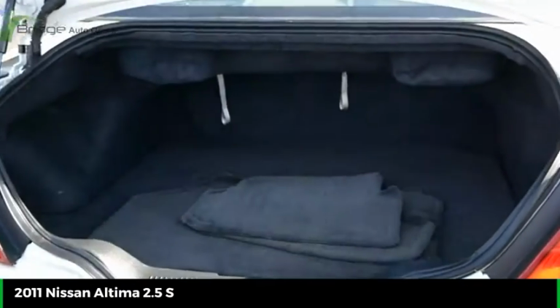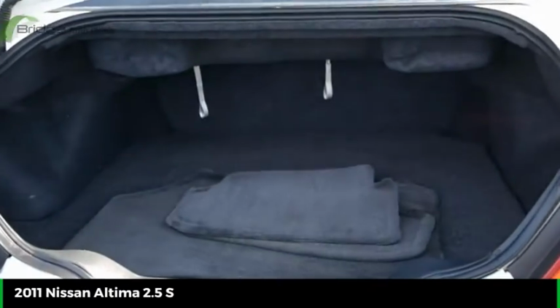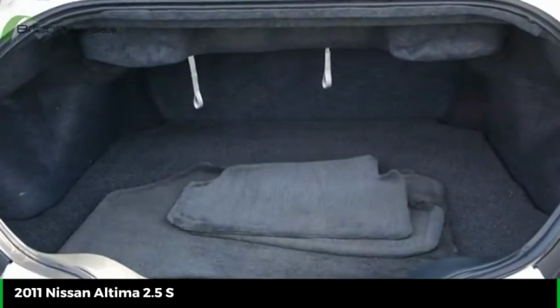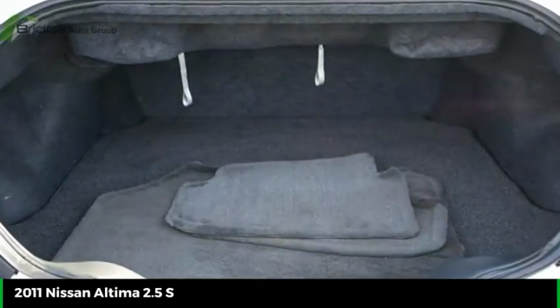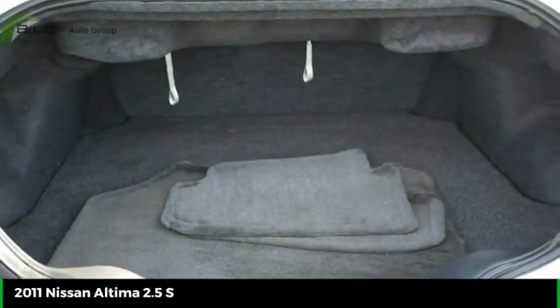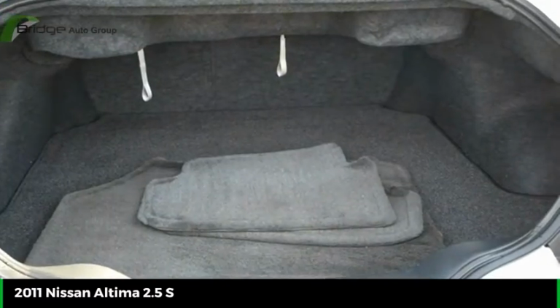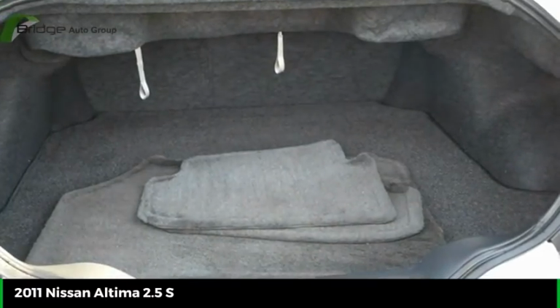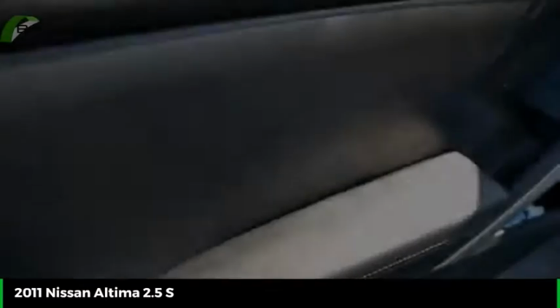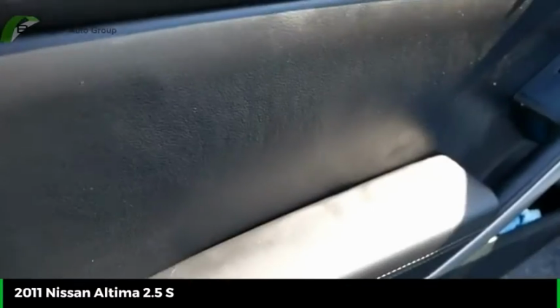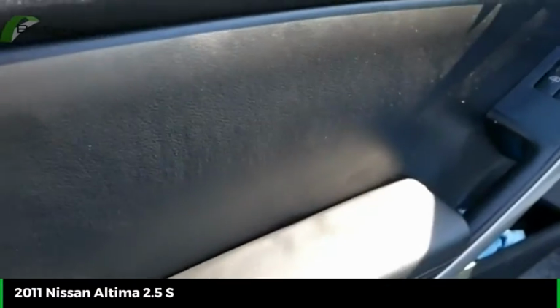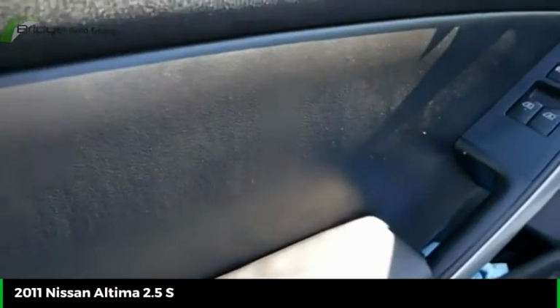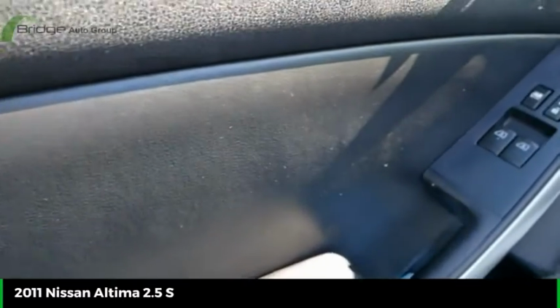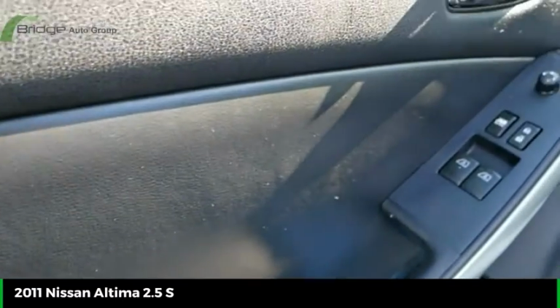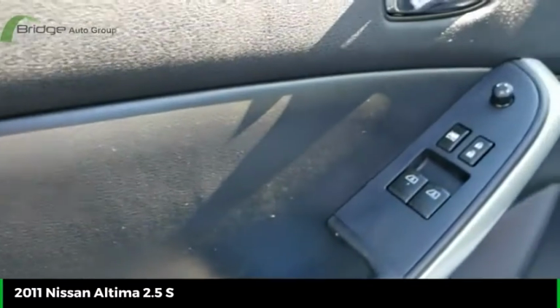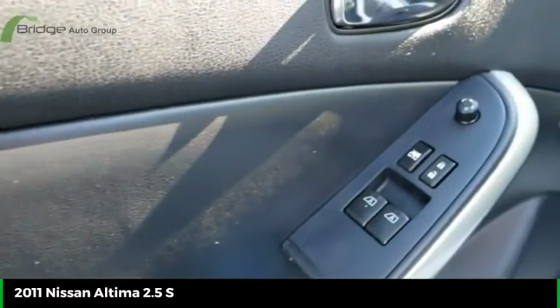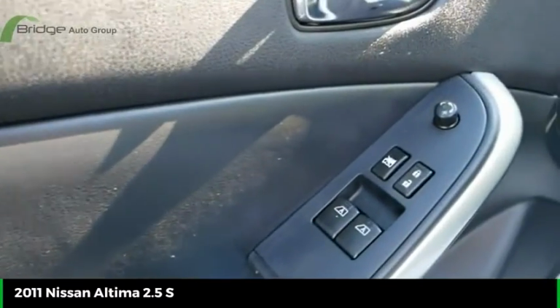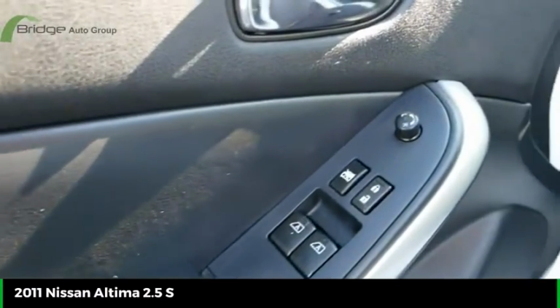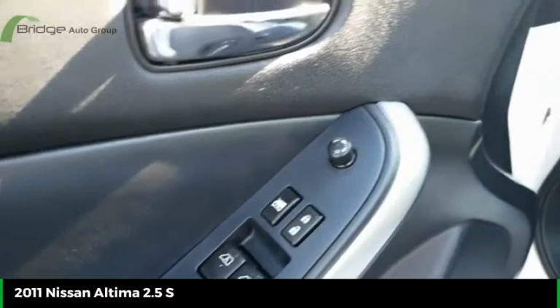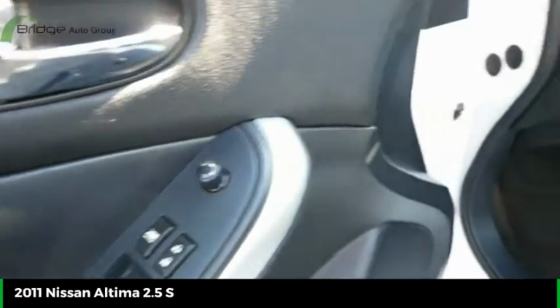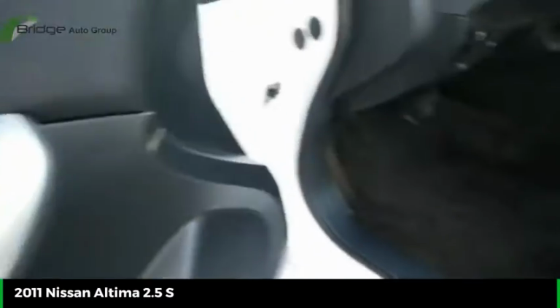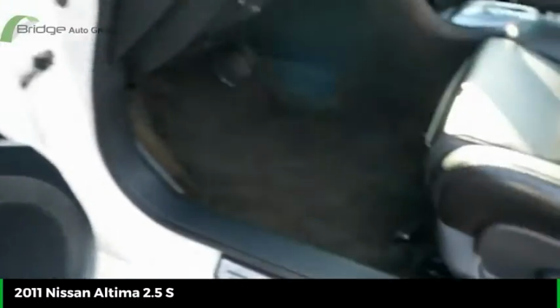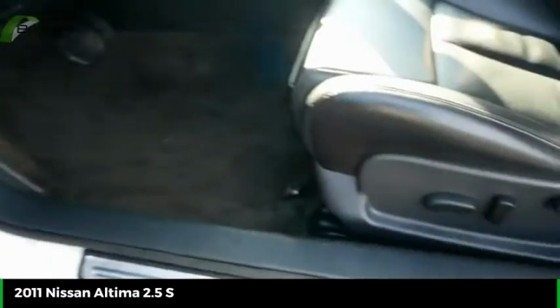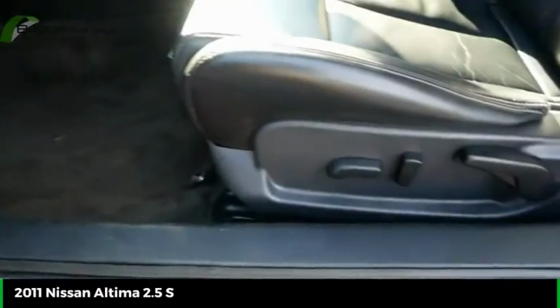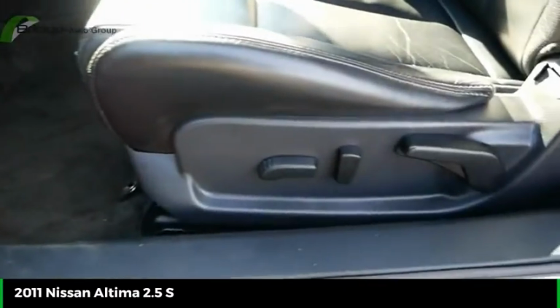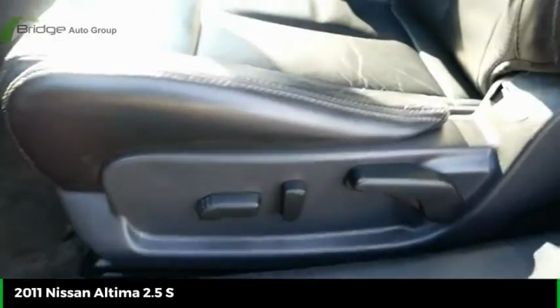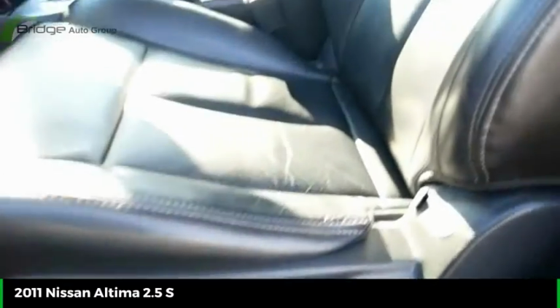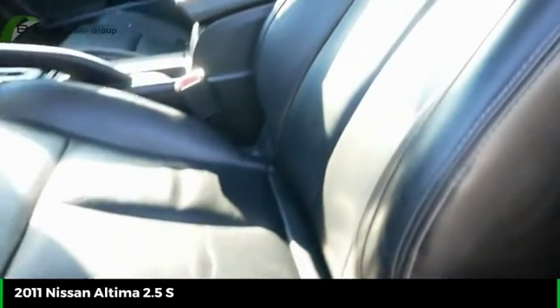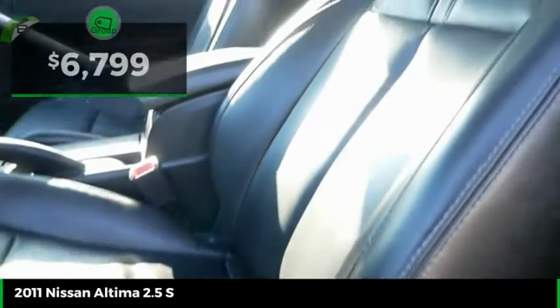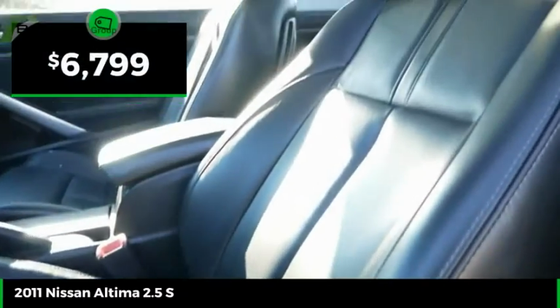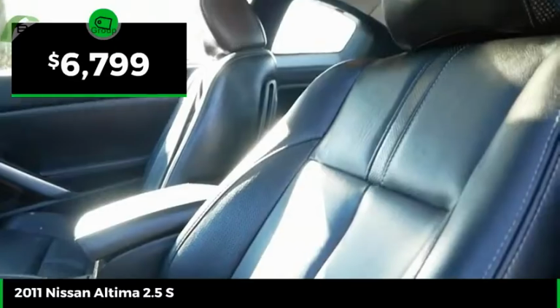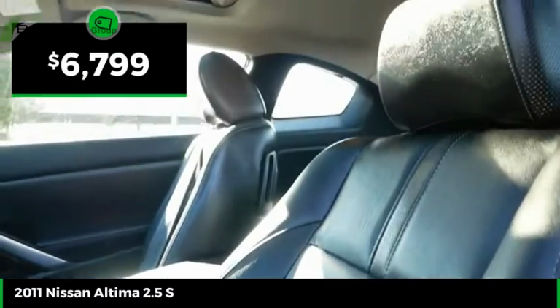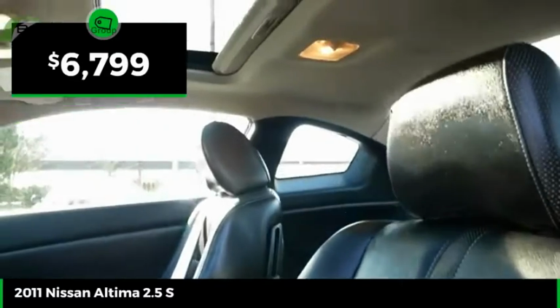Combine that with a powerful engine, six standard airbags, and over 5,000 quality and performance tests, and you'll see the Nissan Altima is made to drive and built to last, and is priced below $10,000.